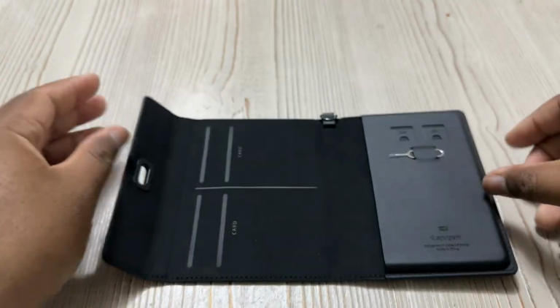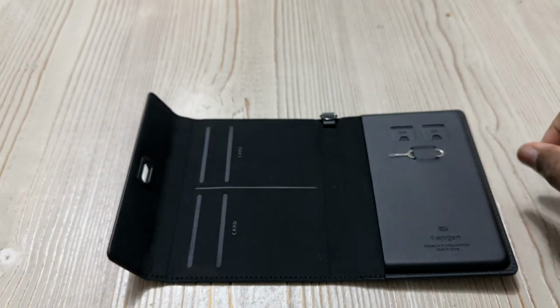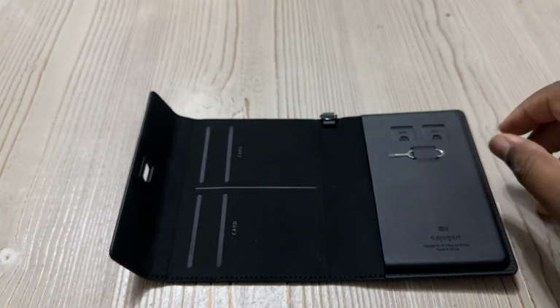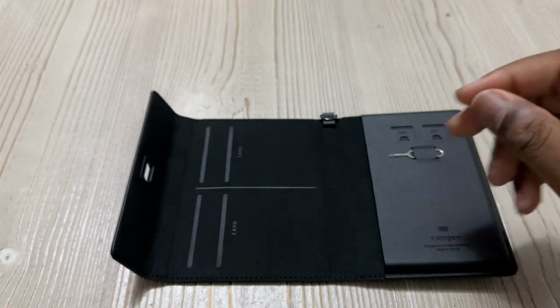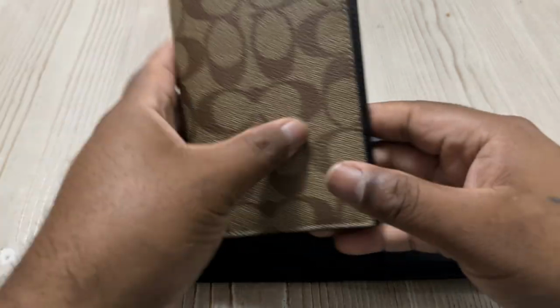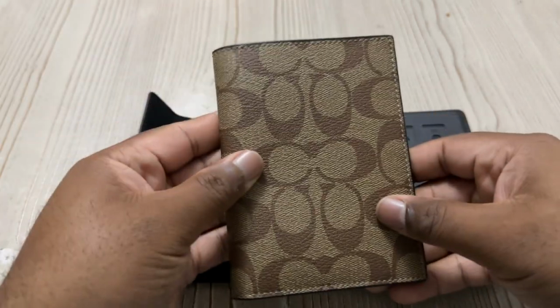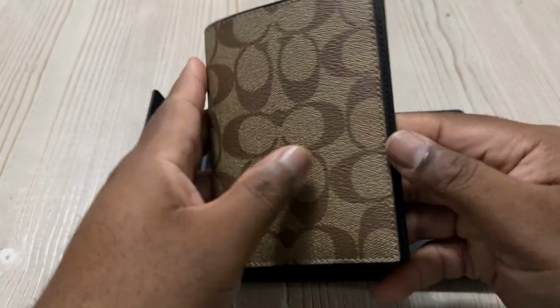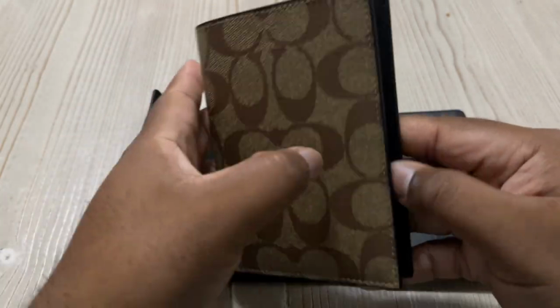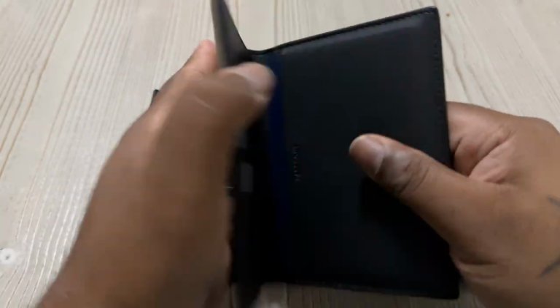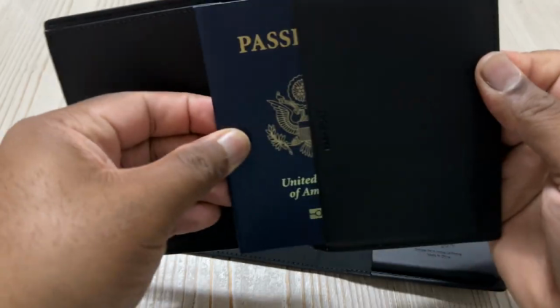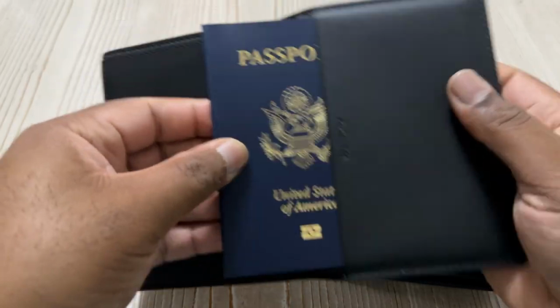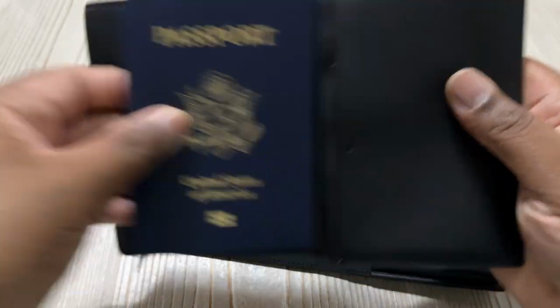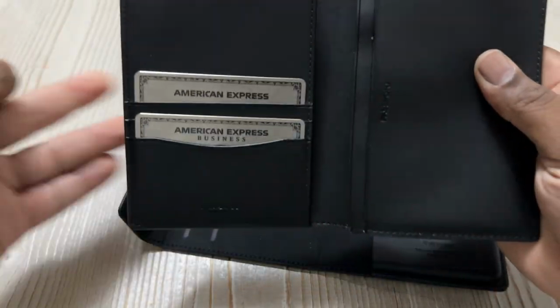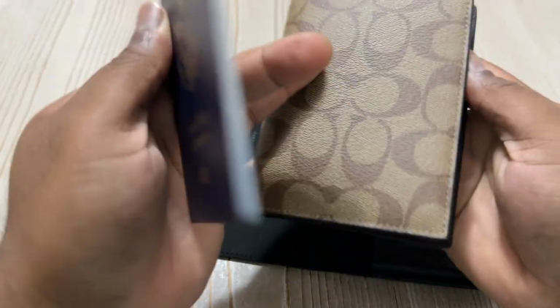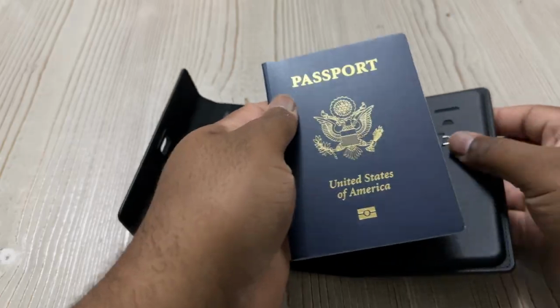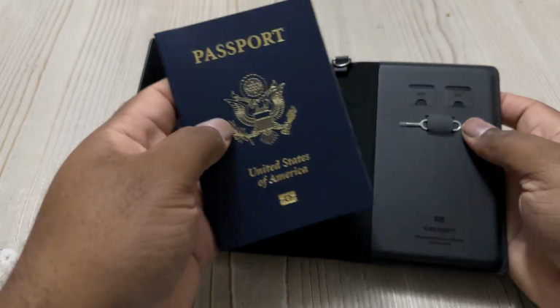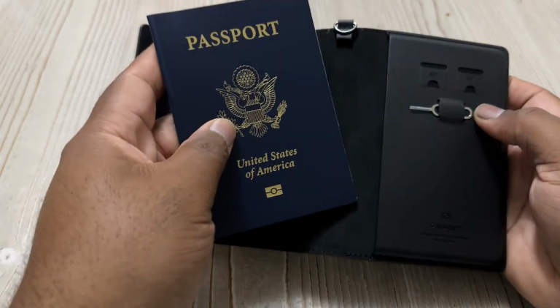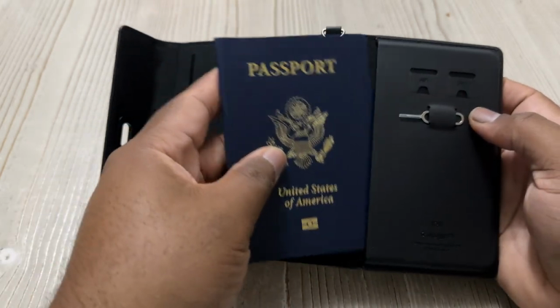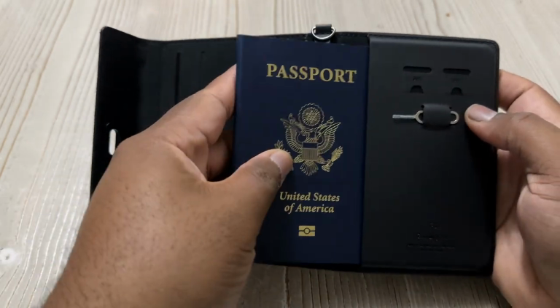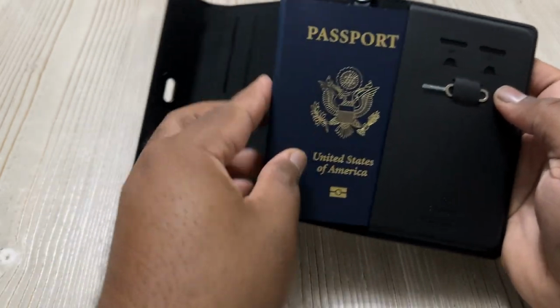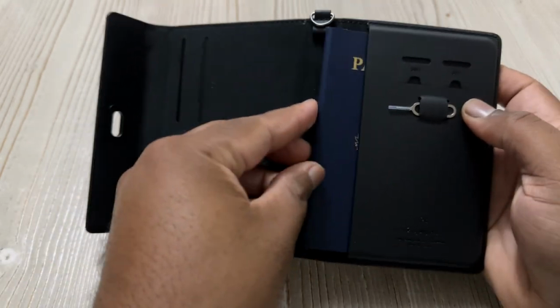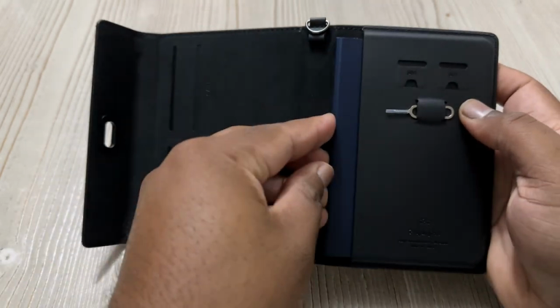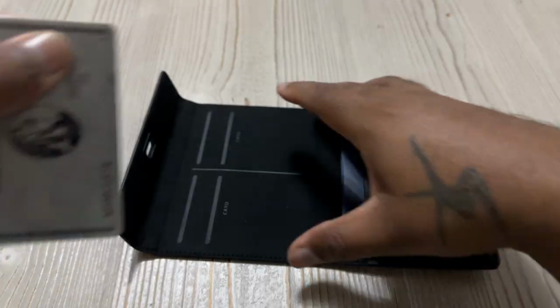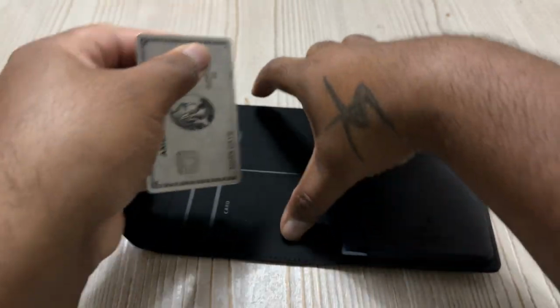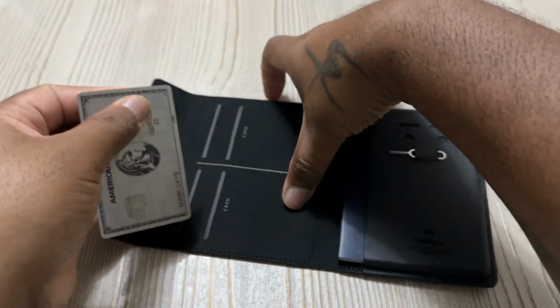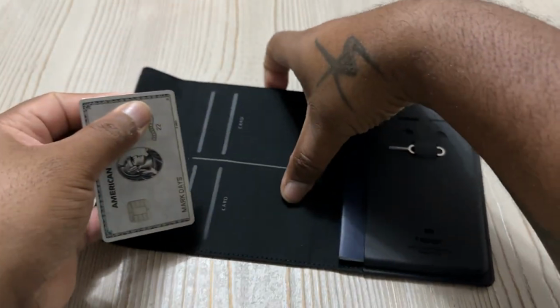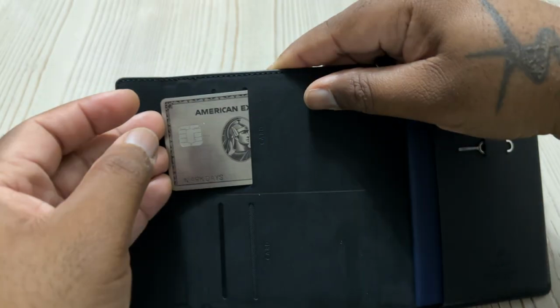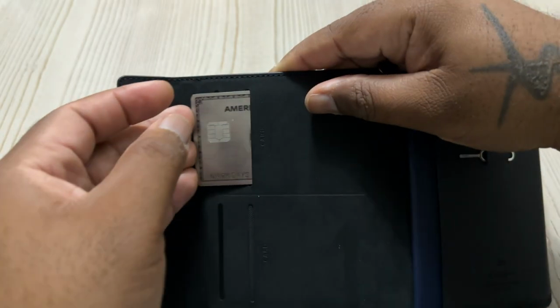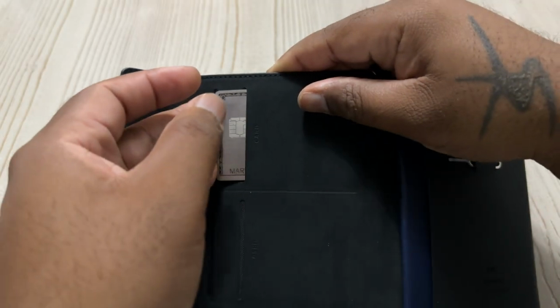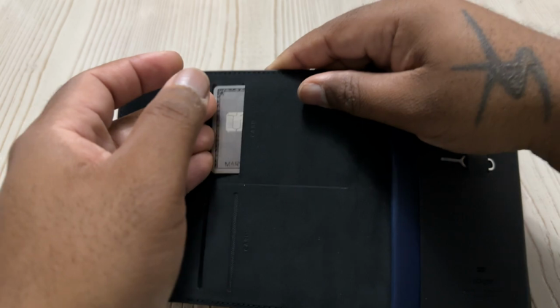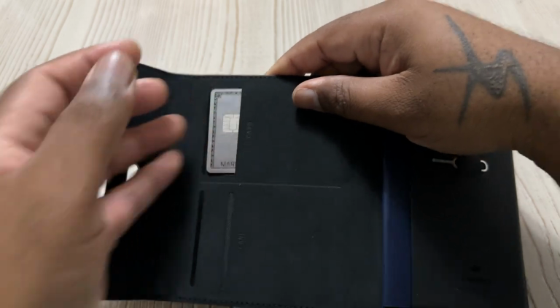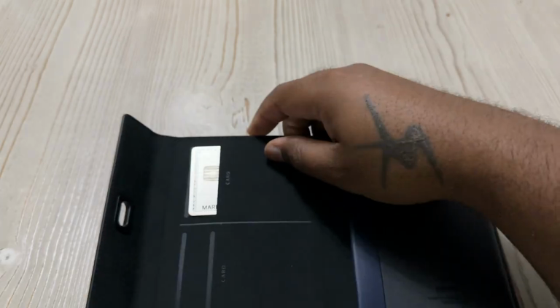Right away, this is beautiful — it's like a Swedish material on the inside. That's what I'm currently carrying my passport and cards in, my Coach passport holder. Everybody who knows me knows I'm a Coach head.